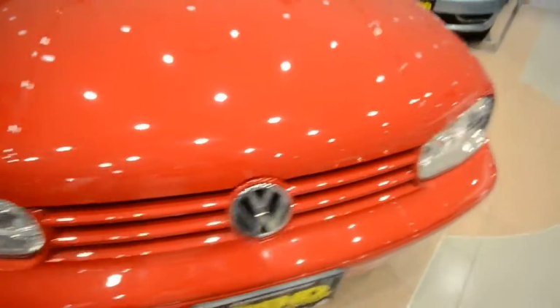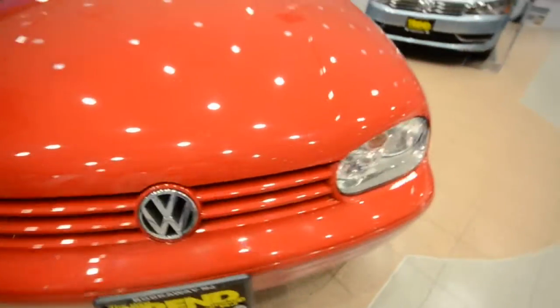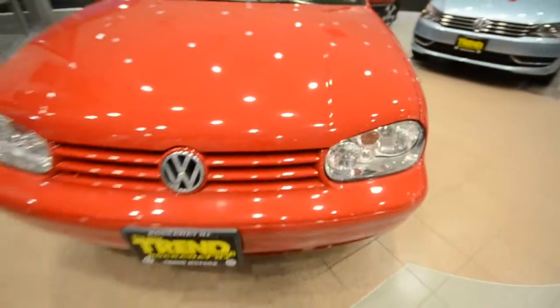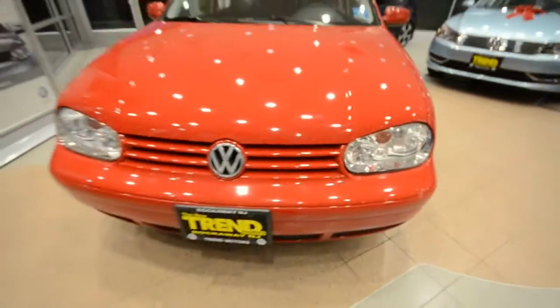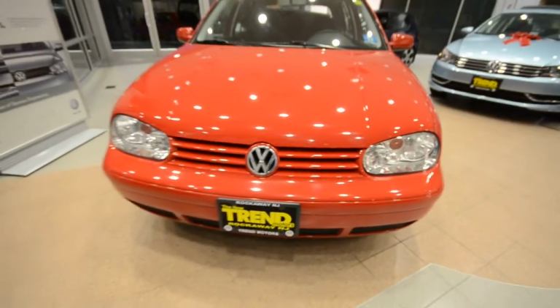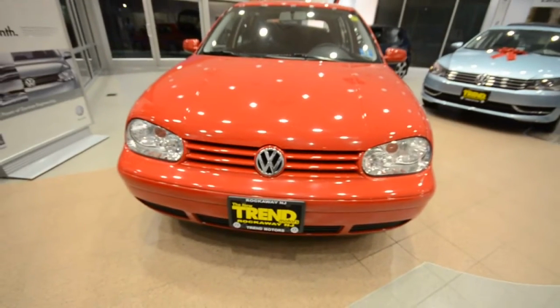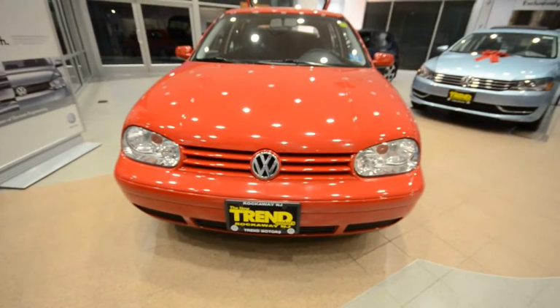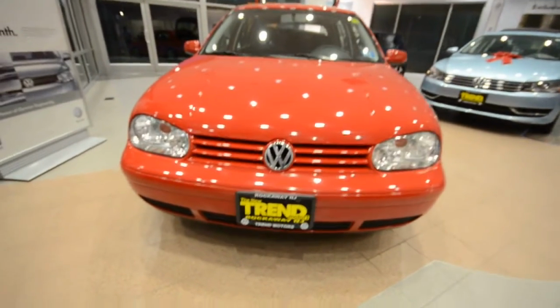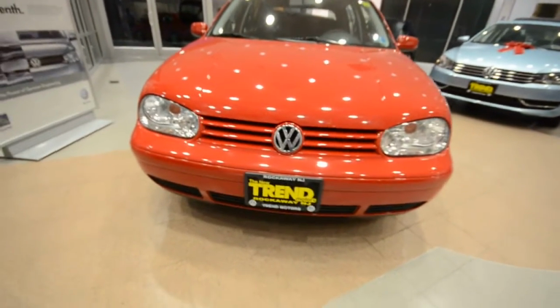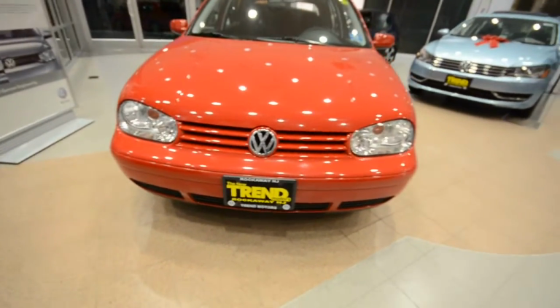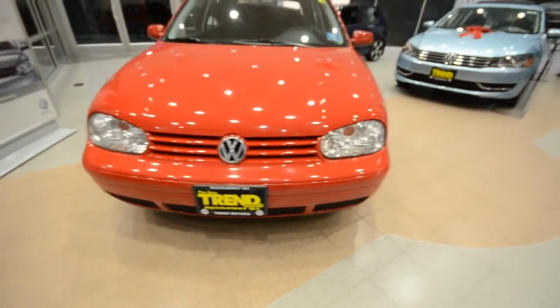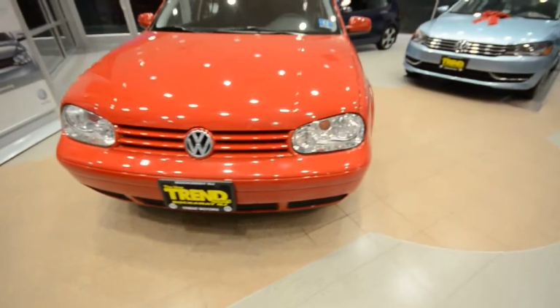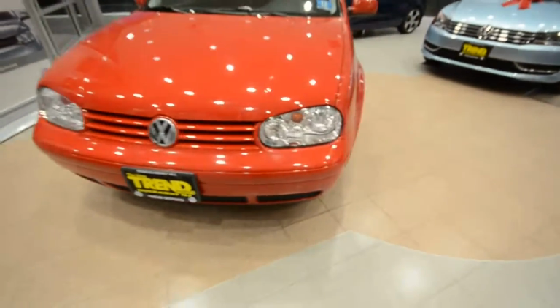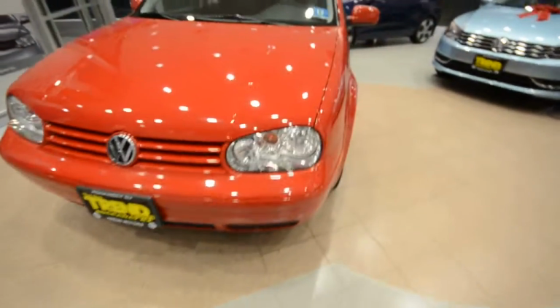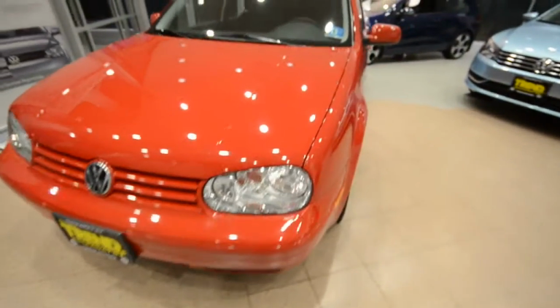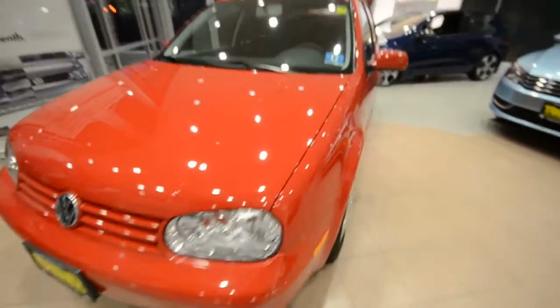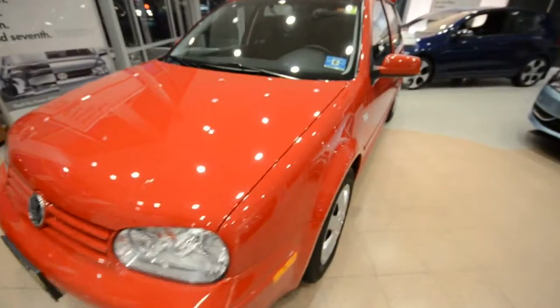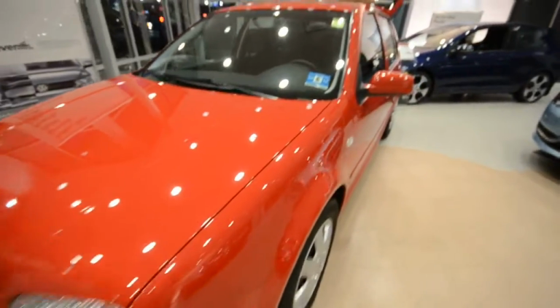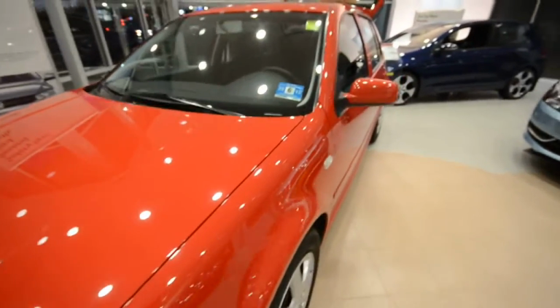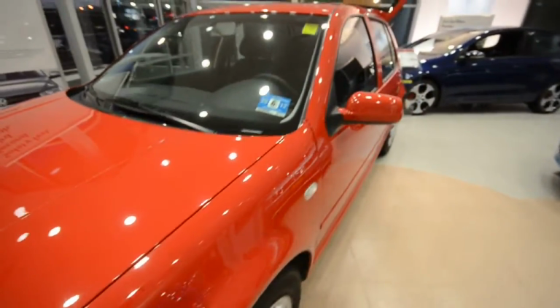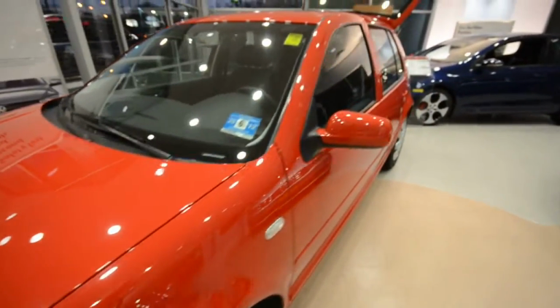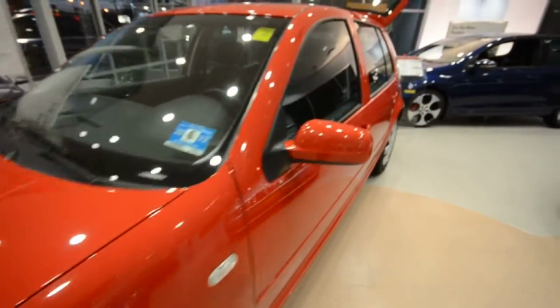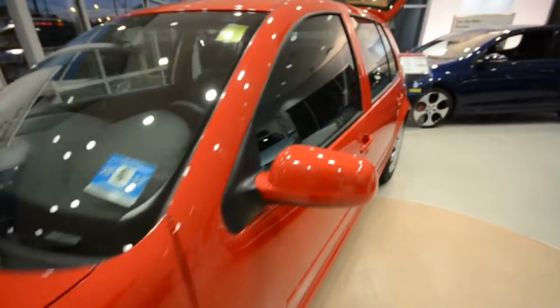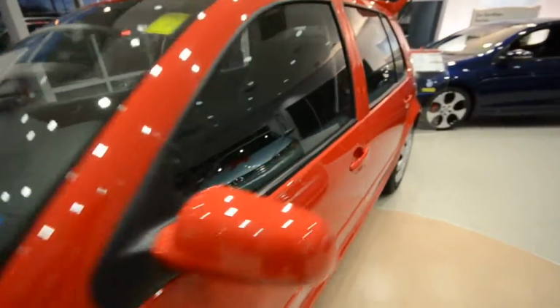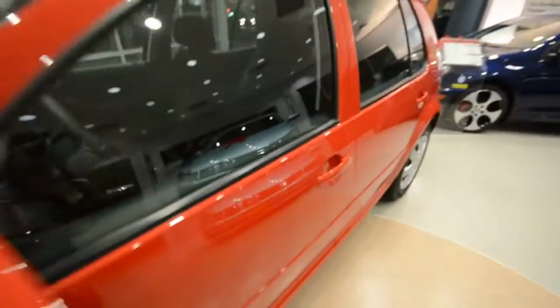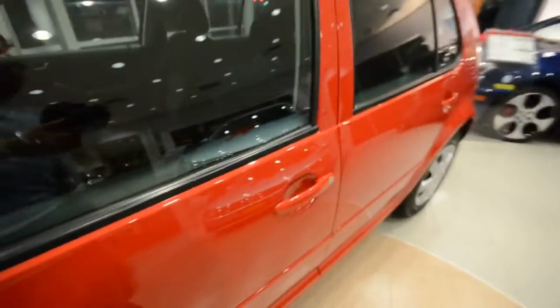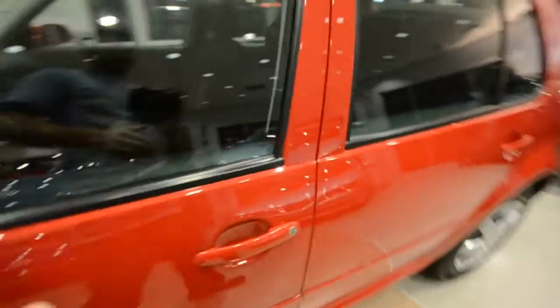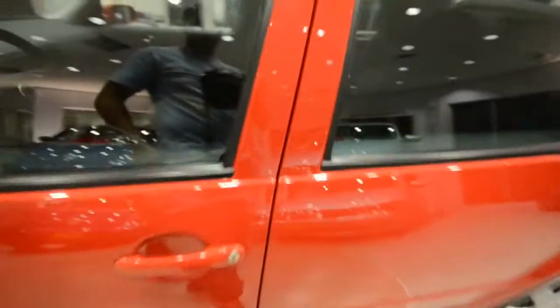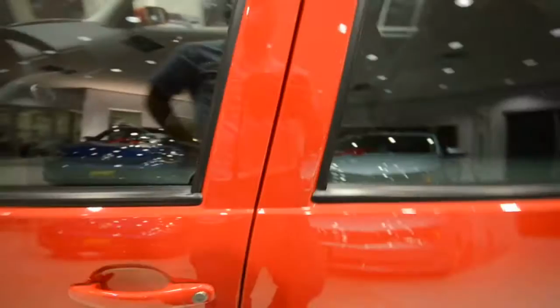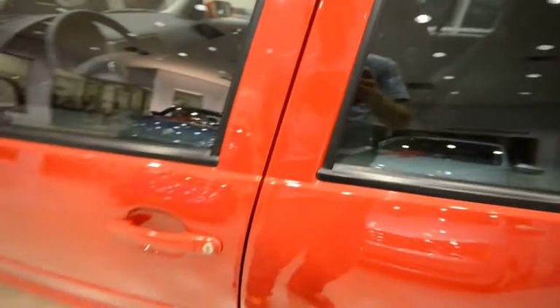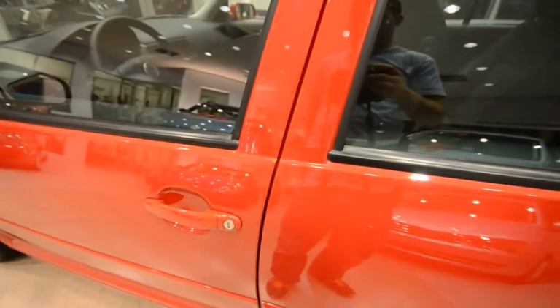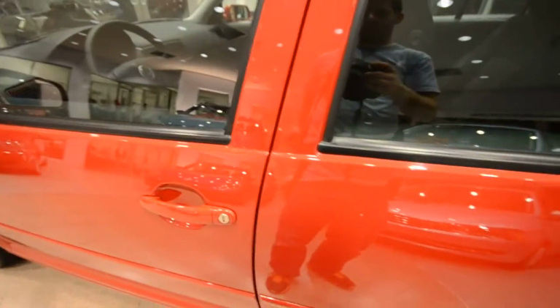But the headlights aren't cloudy or anything. Overall, it's a really nice car on the outside. Plus, it's a diesel, so it's going to run pretty much until the end of time. You have keyless entry — the remote keyless entry.